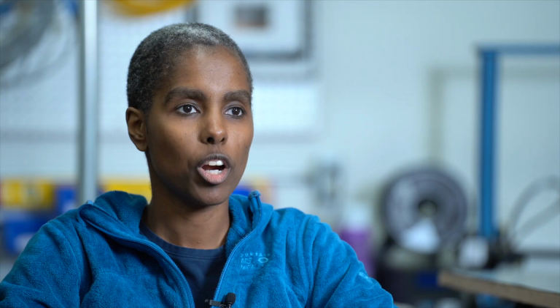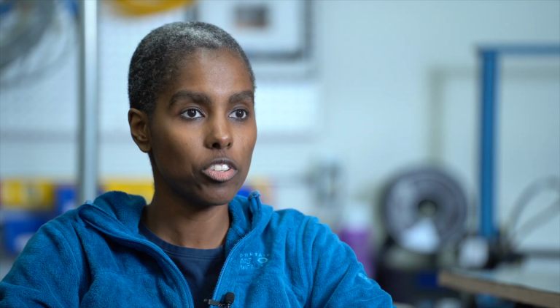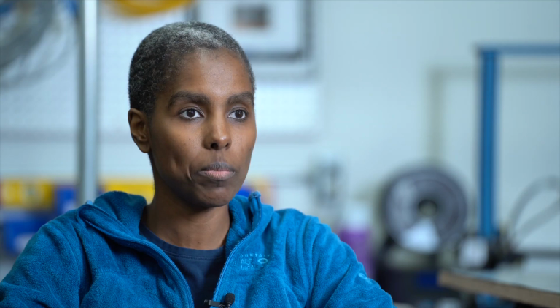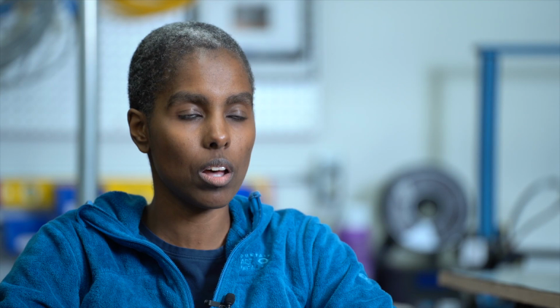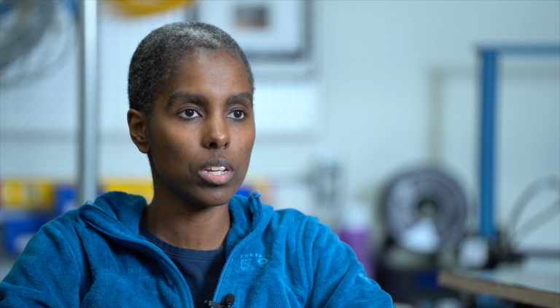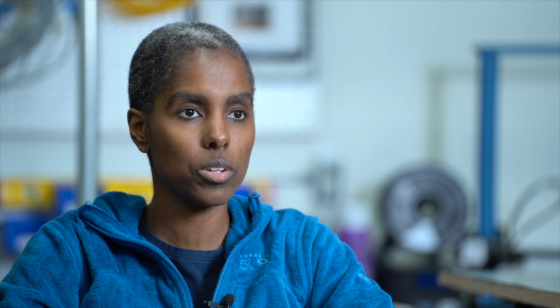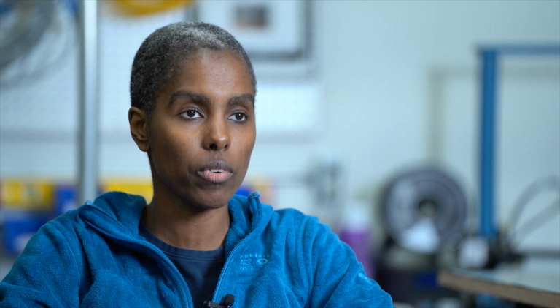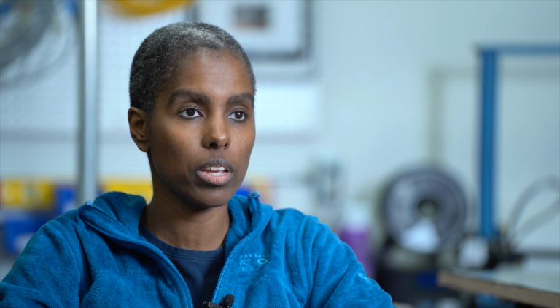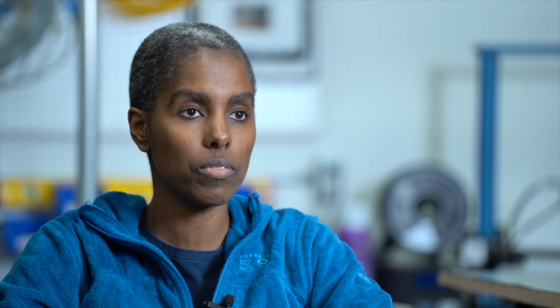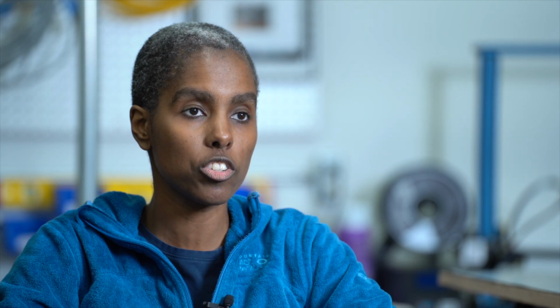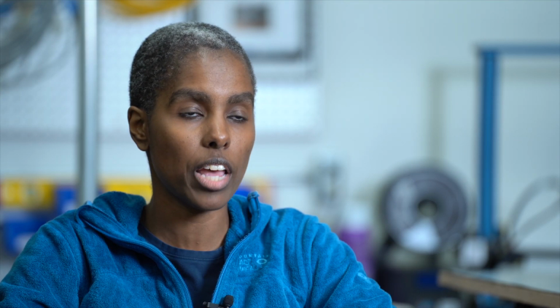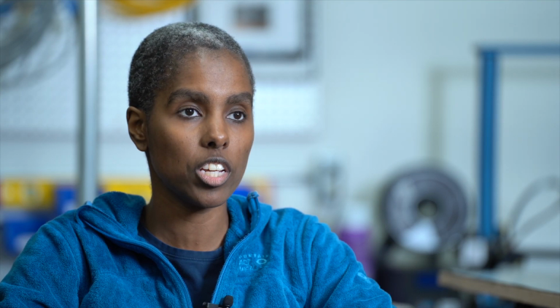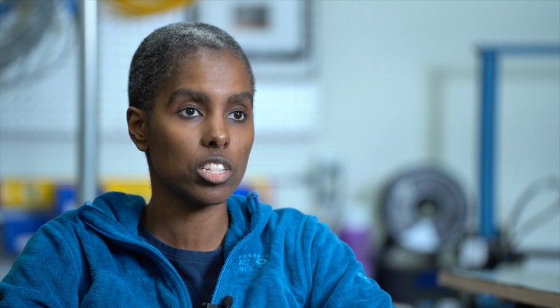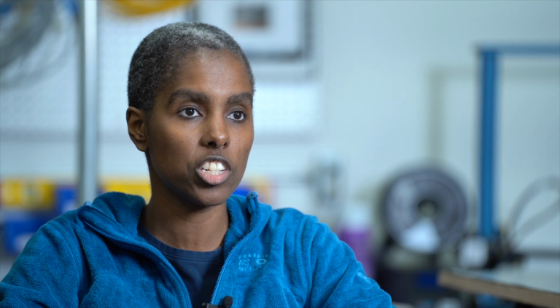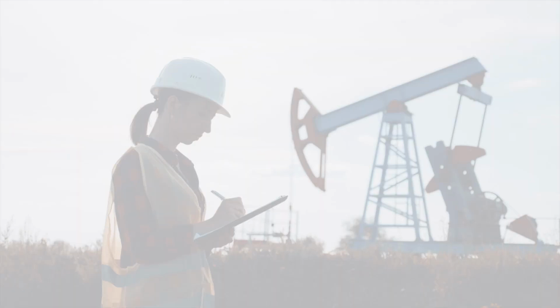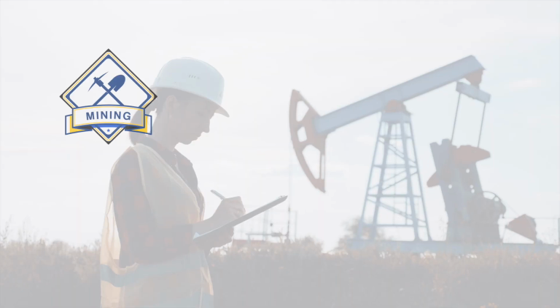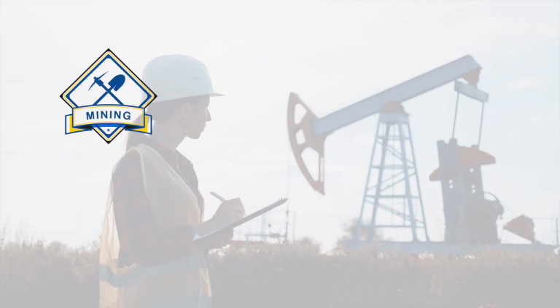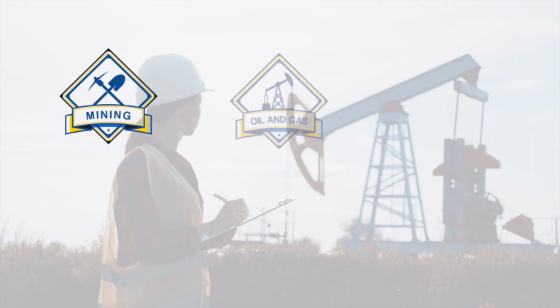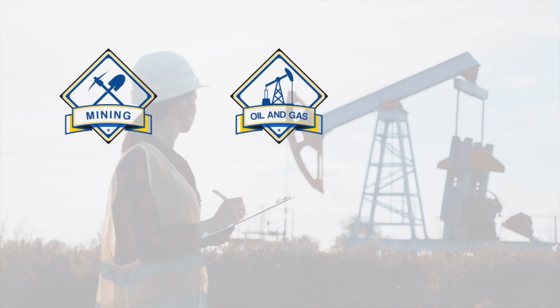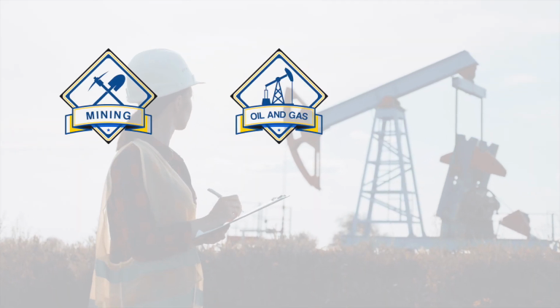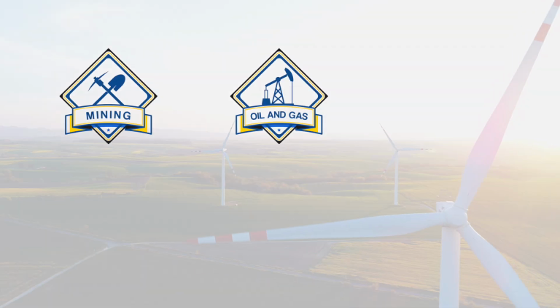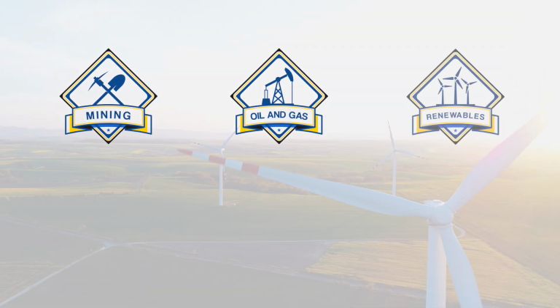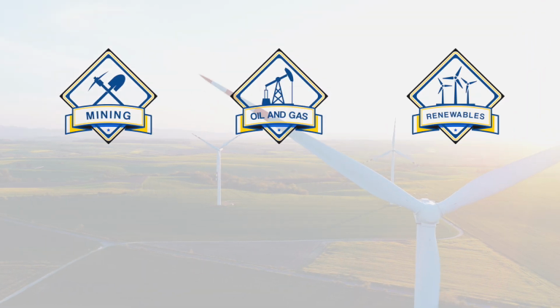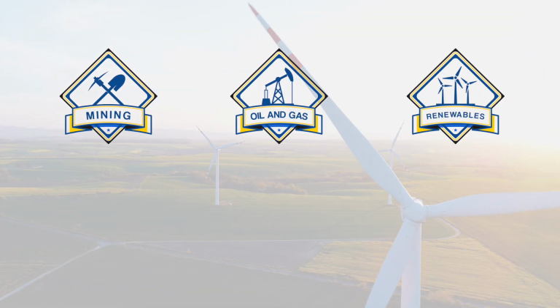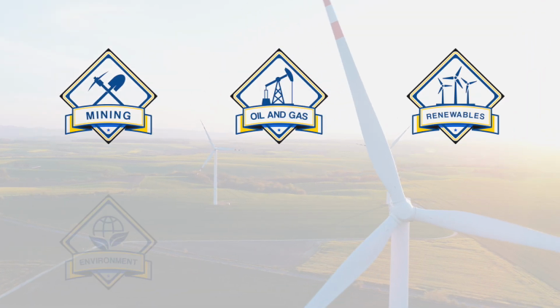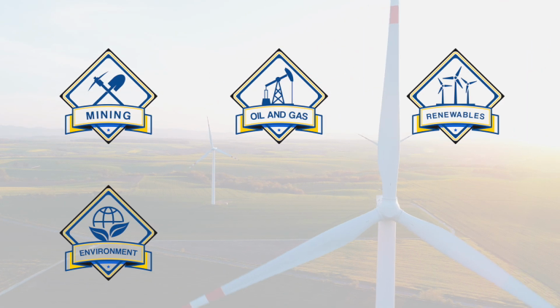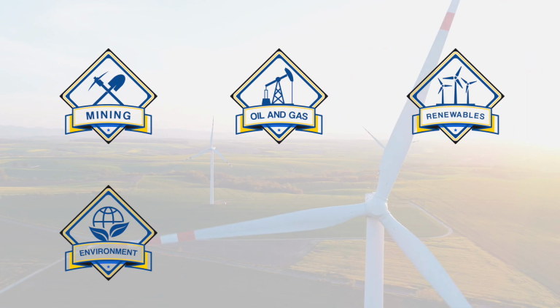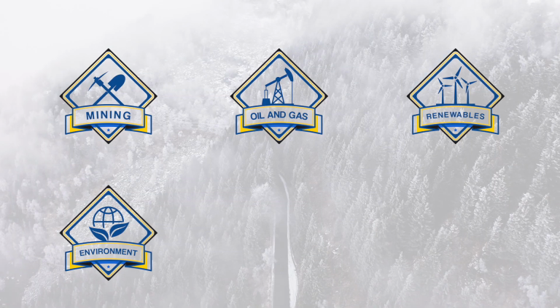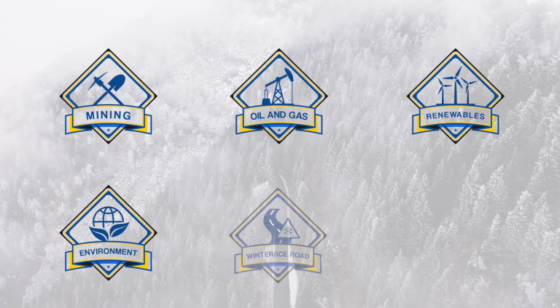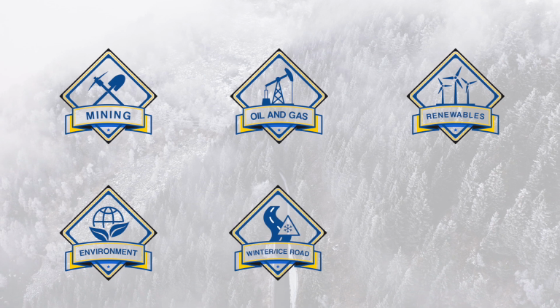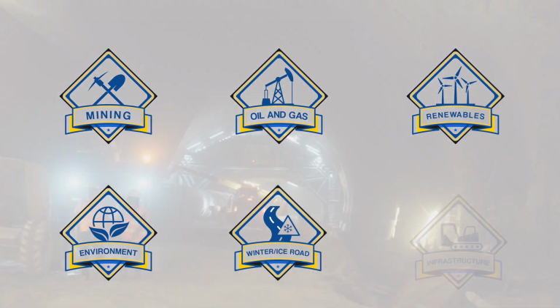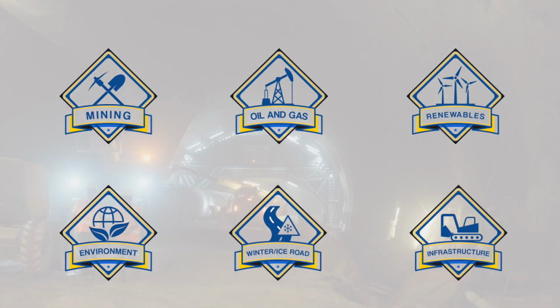Our Beat It Stream cables and loggers can be used in a variety of industries and applications such as mining, oil and gas, renewables, environmental, ice roads, and infrastructure.